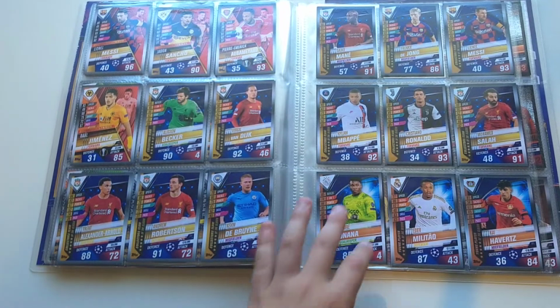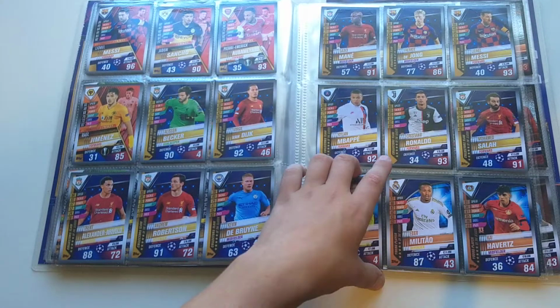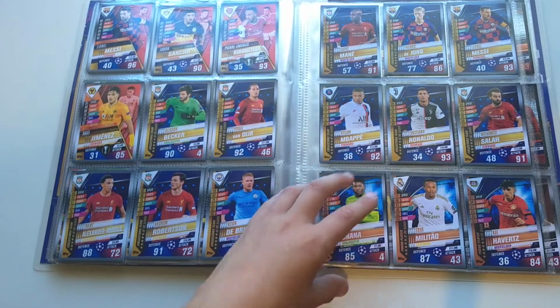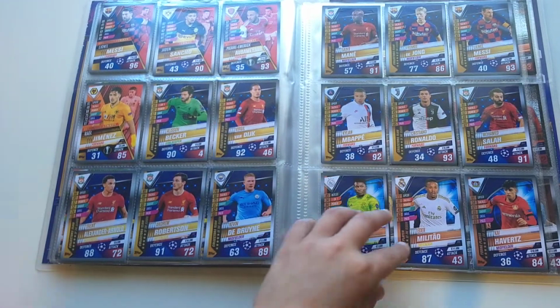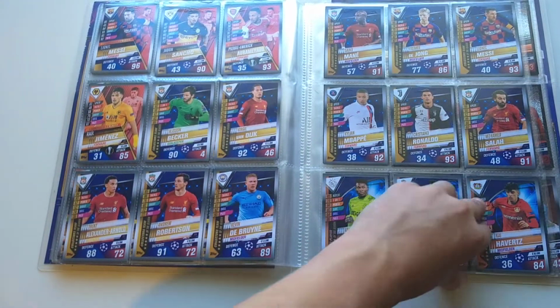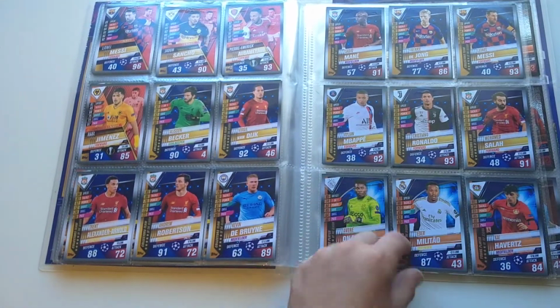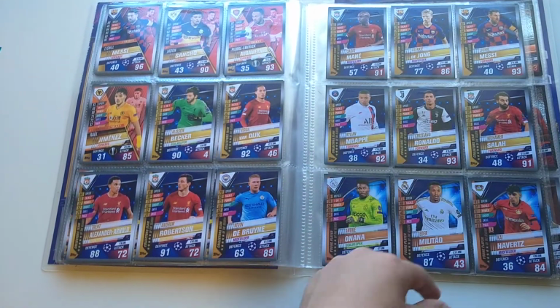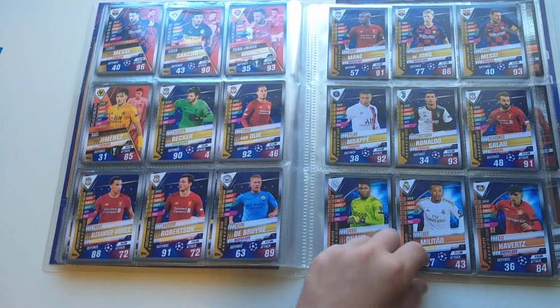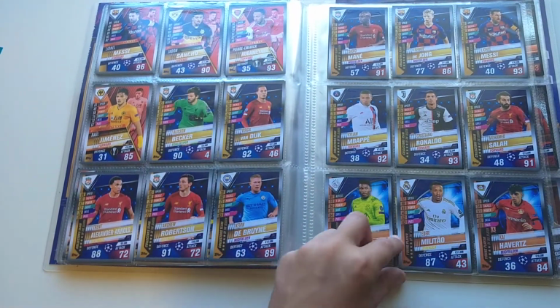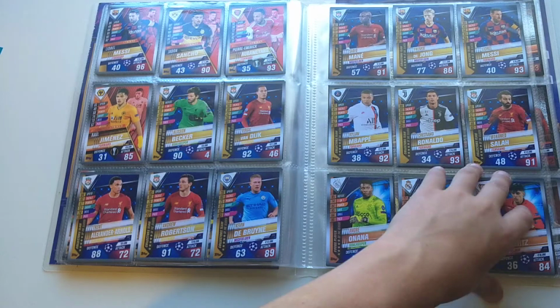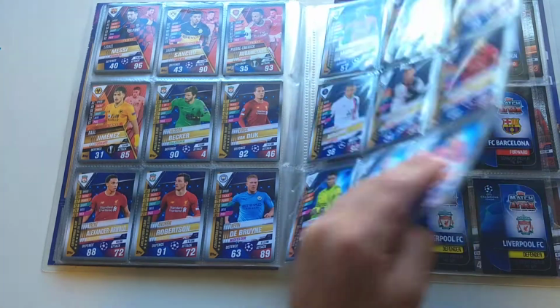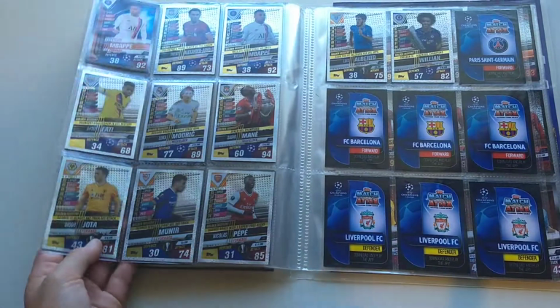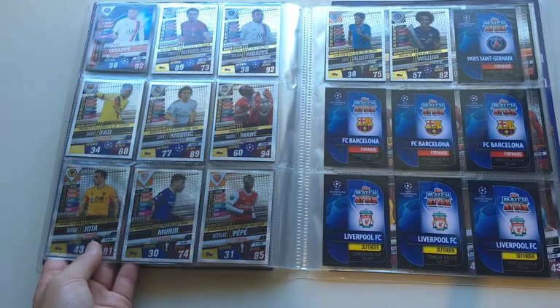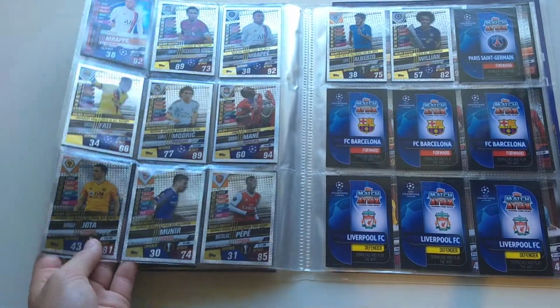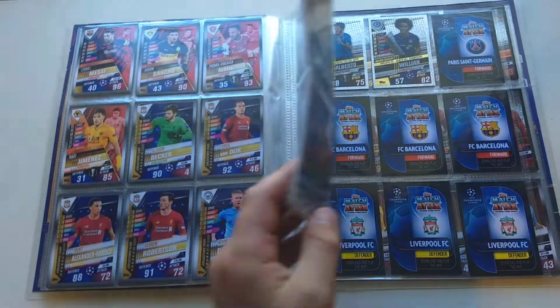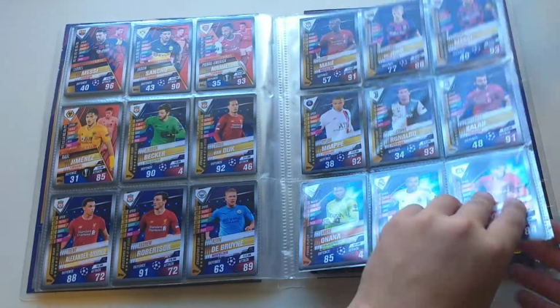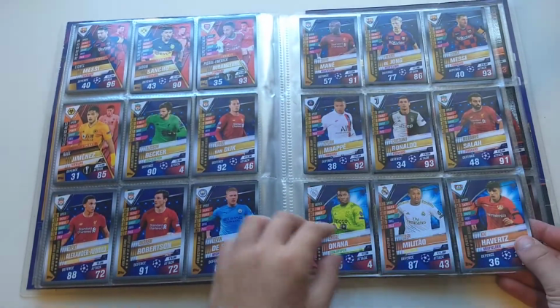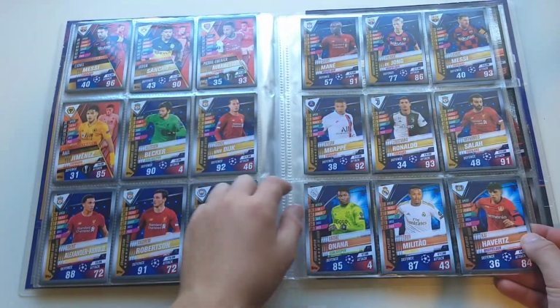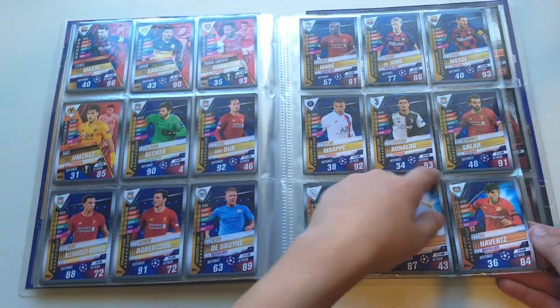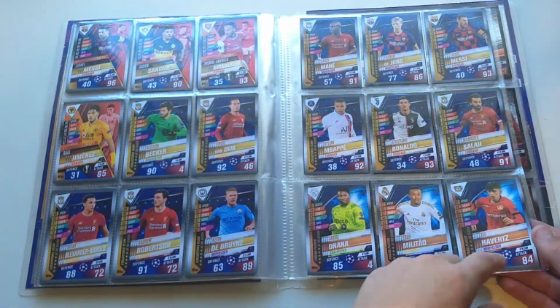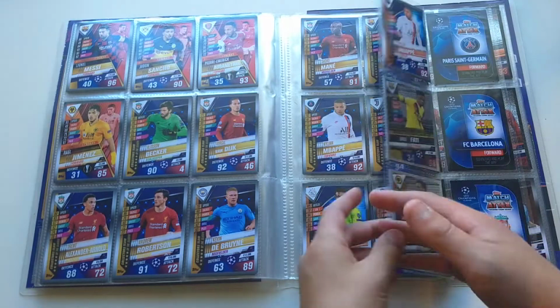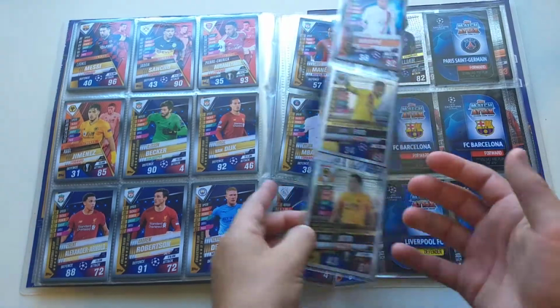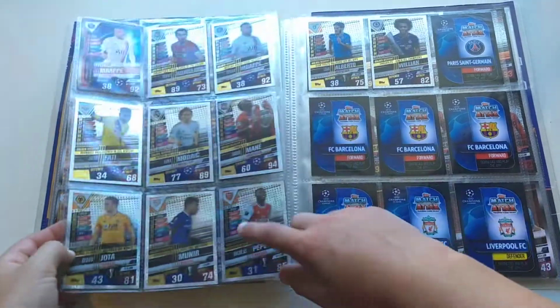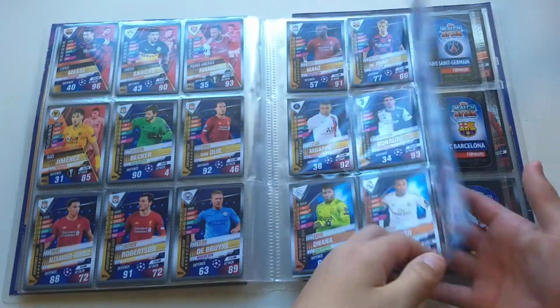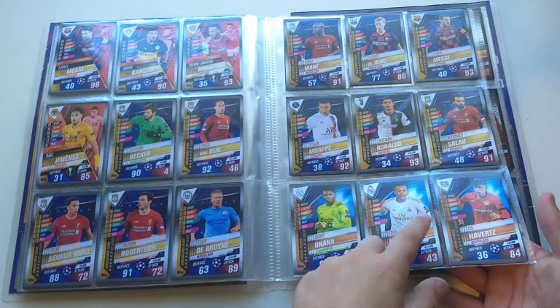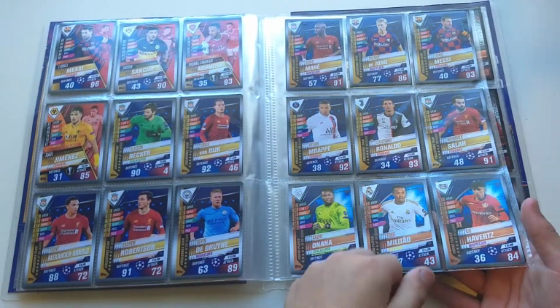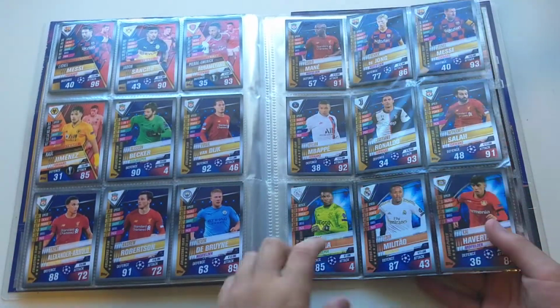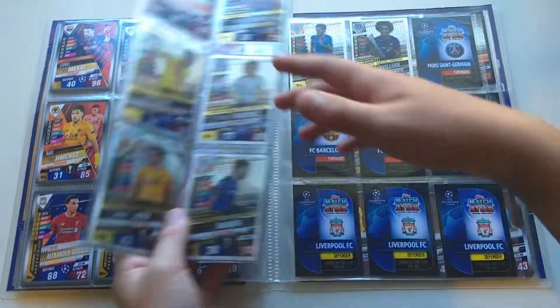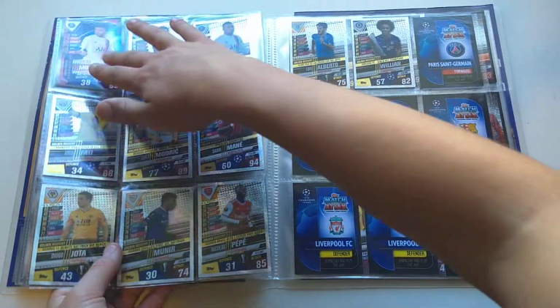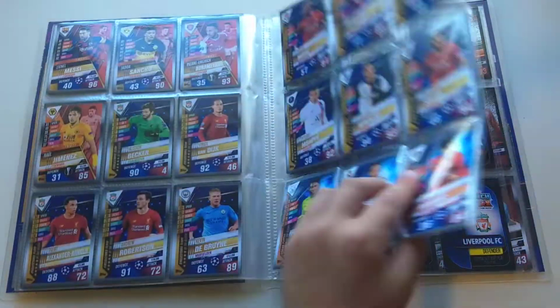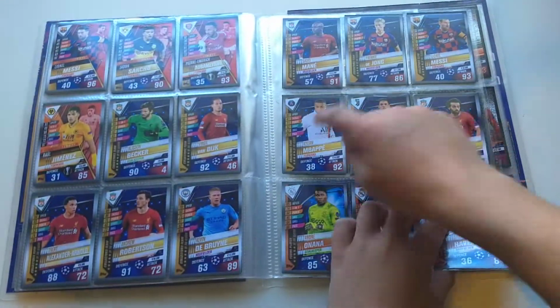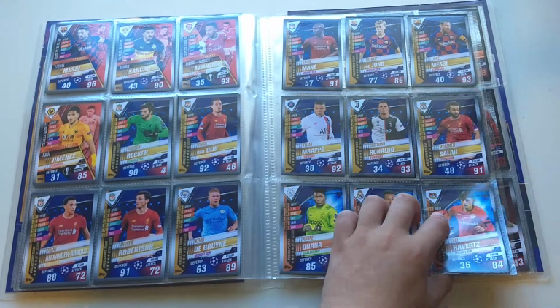Then we've got Salah, and the young close season cards with Onana, Melita, Havertz, and Mbappe. As you can see, Mbappe is included in both sets — Mbappe there and Mbappe there.